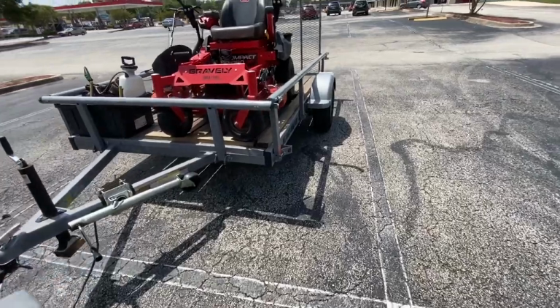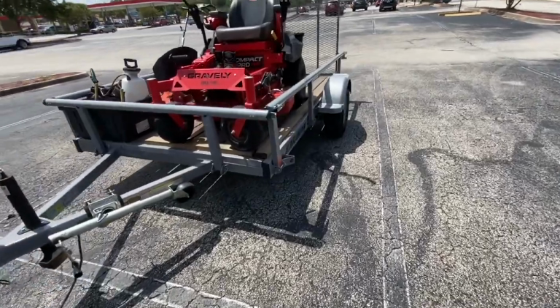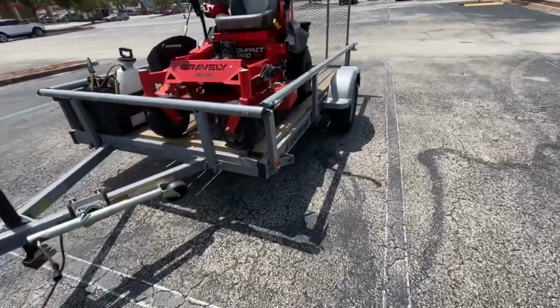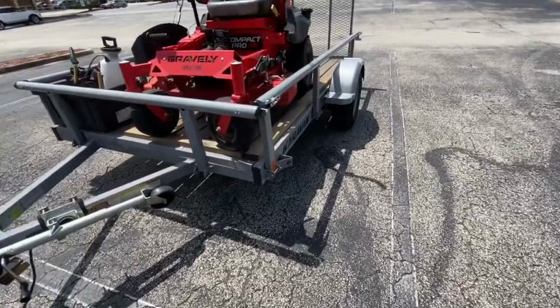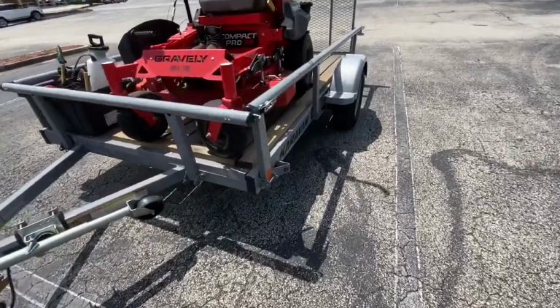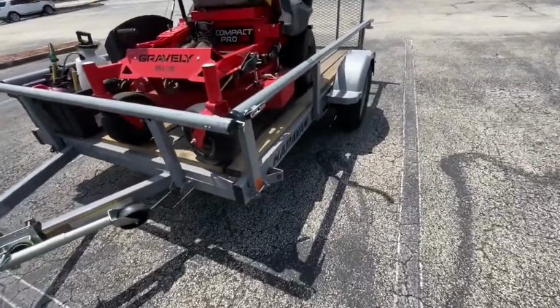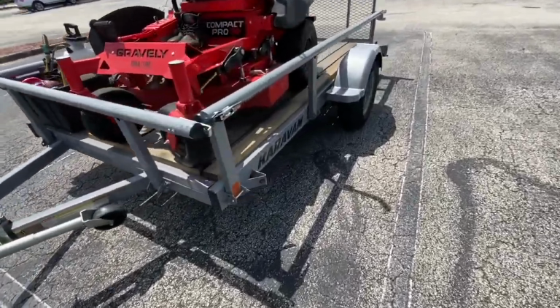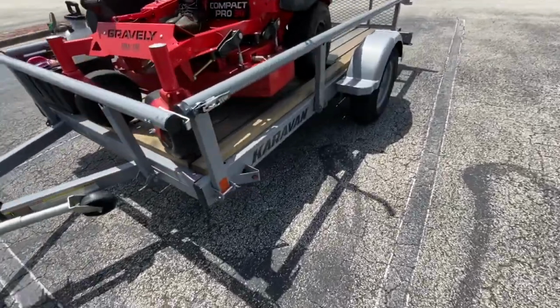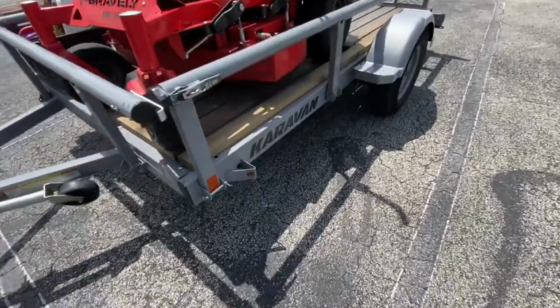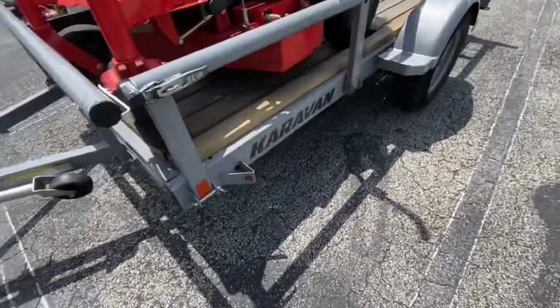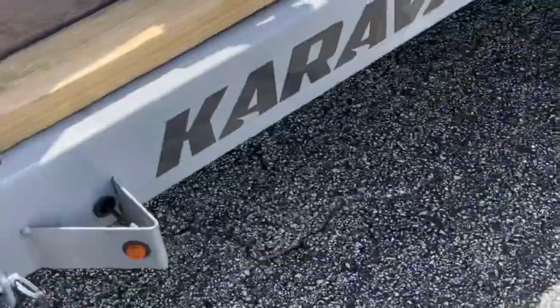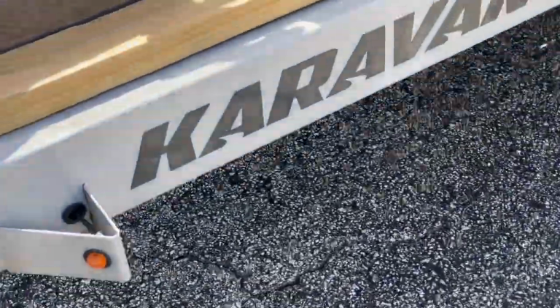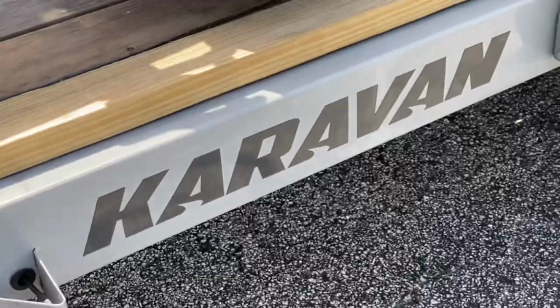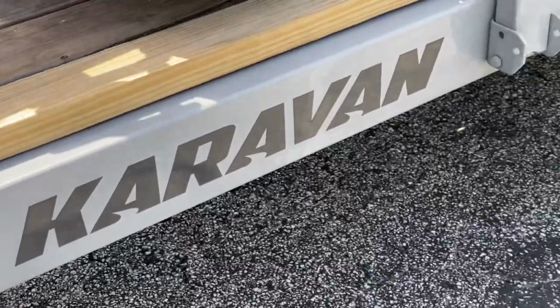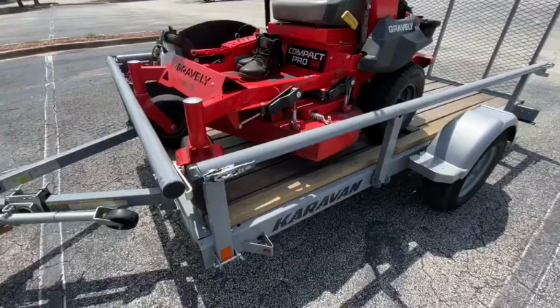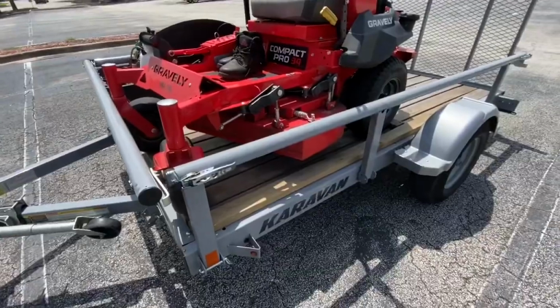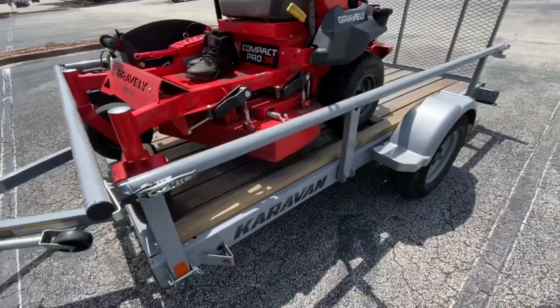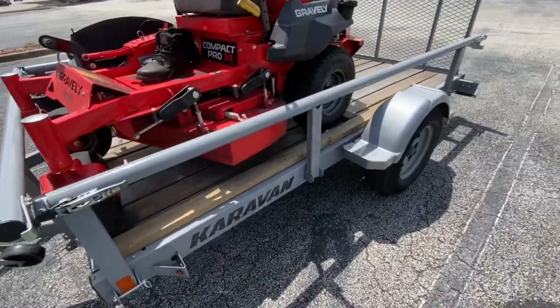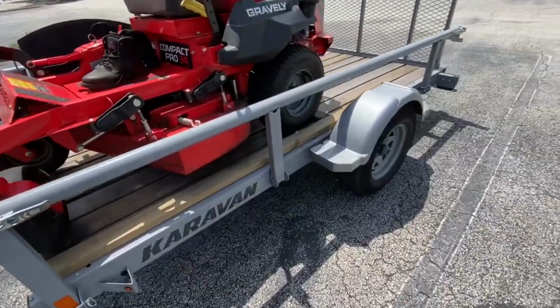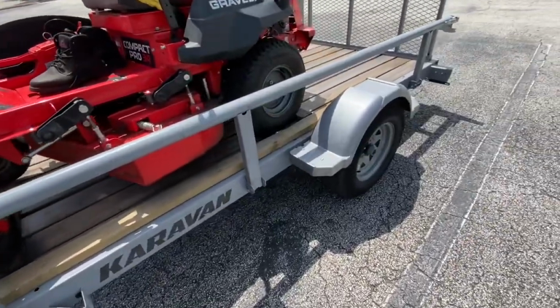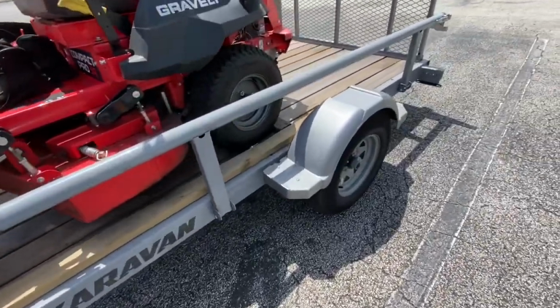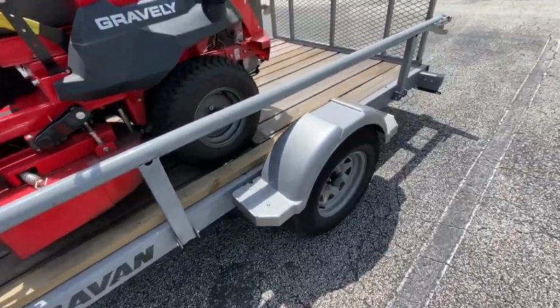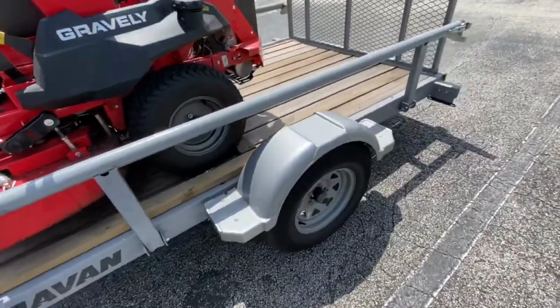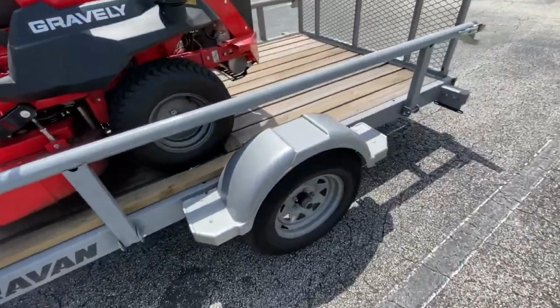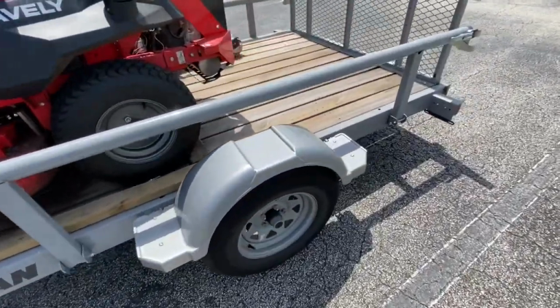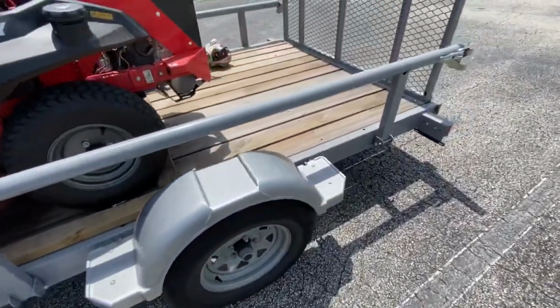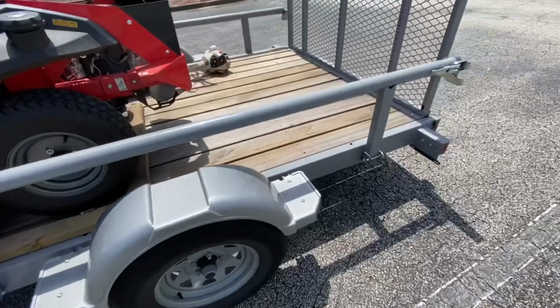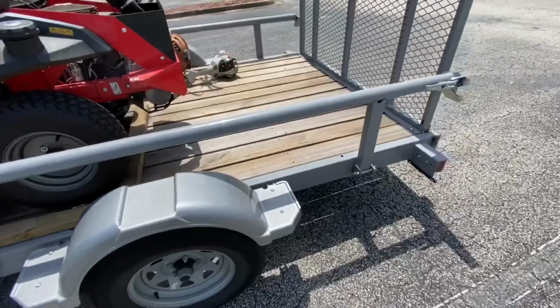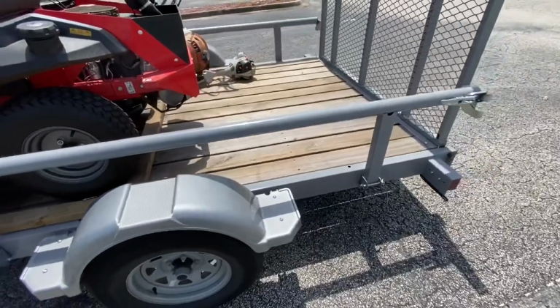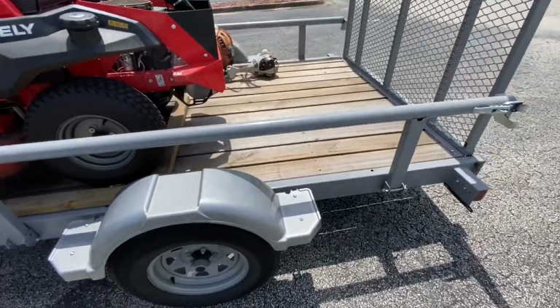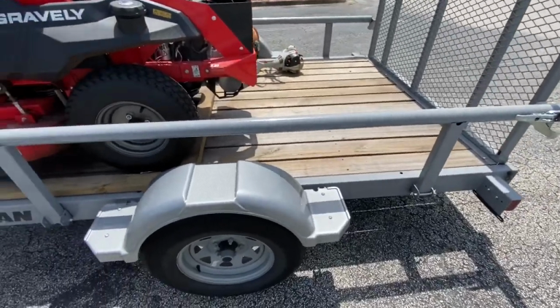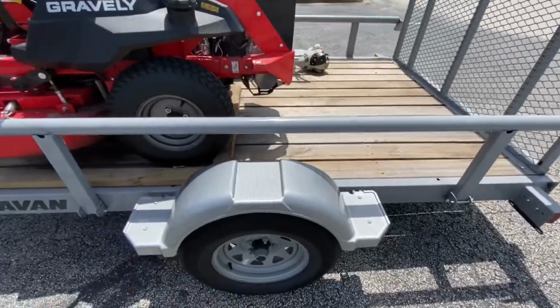This is the new trailer I just got — the Caravan. I really like this trailer; I get a lot of compliments on it, I guess because of the tube design.